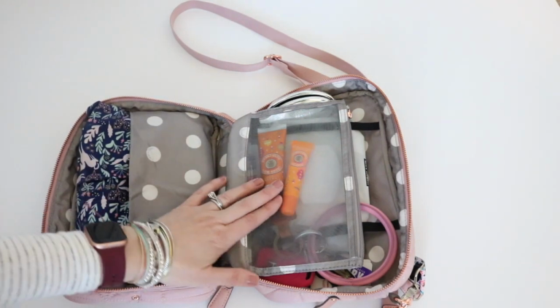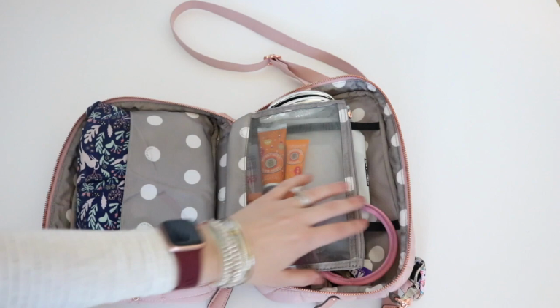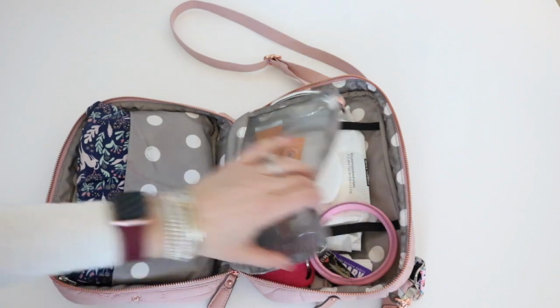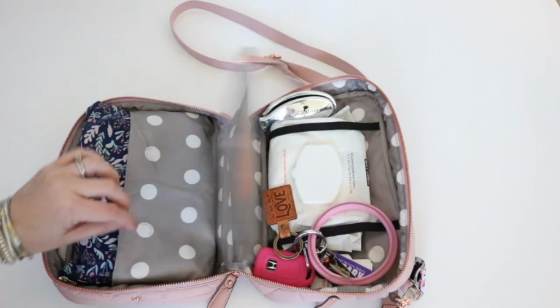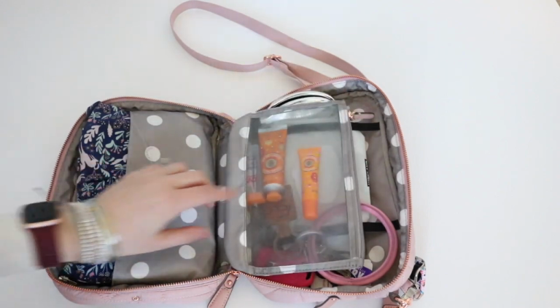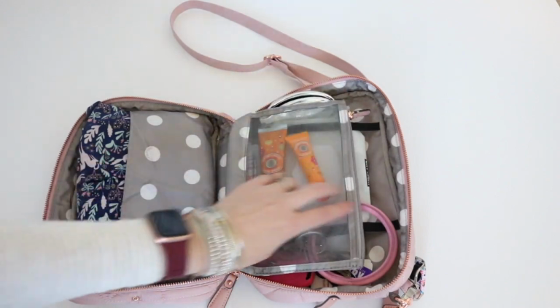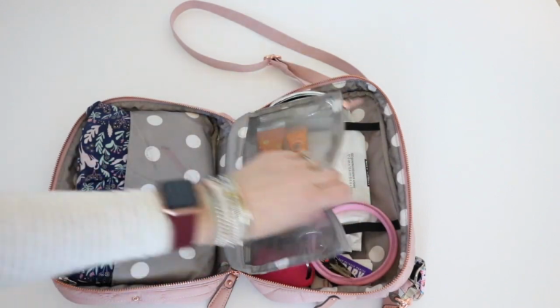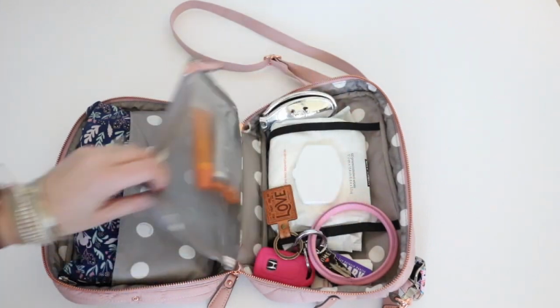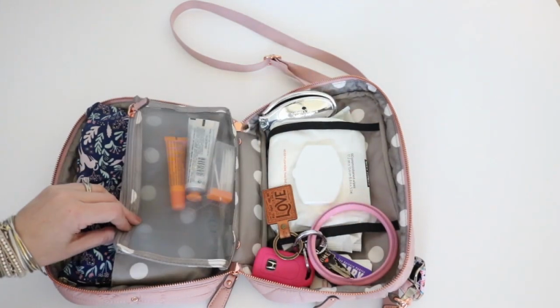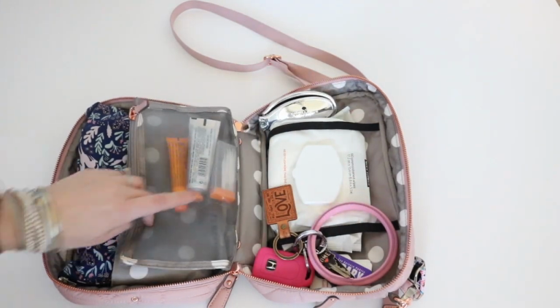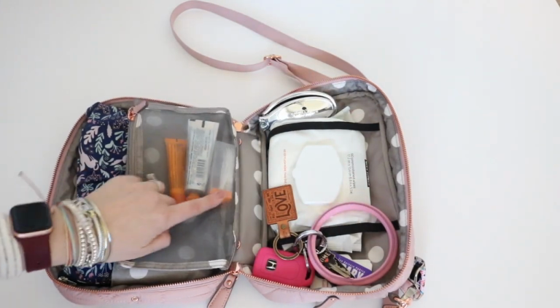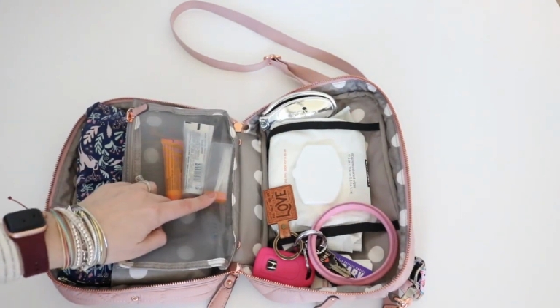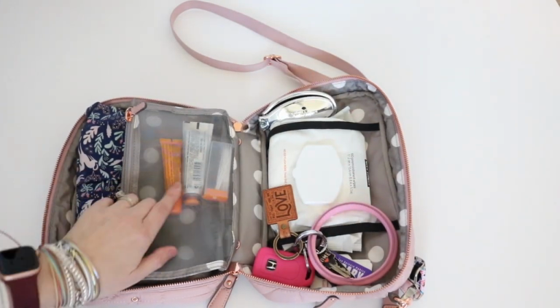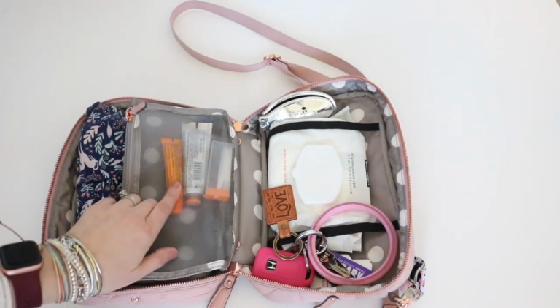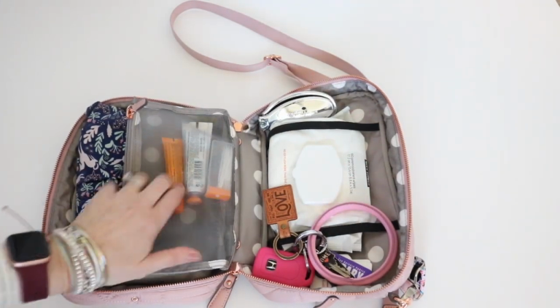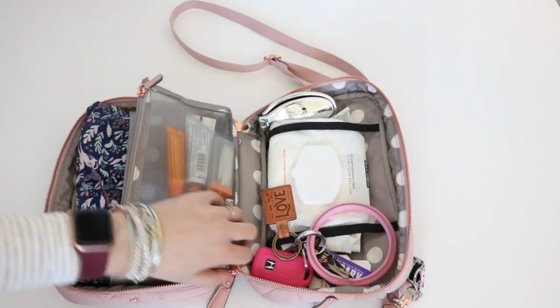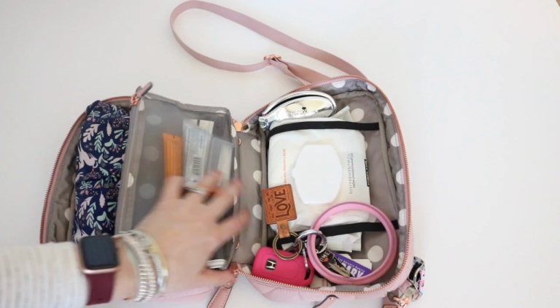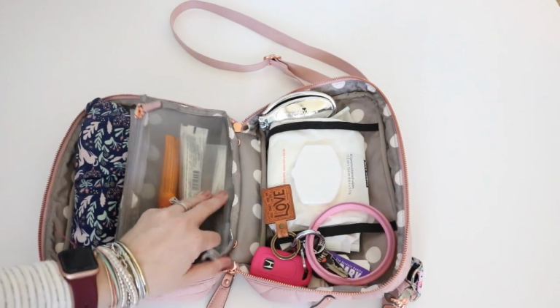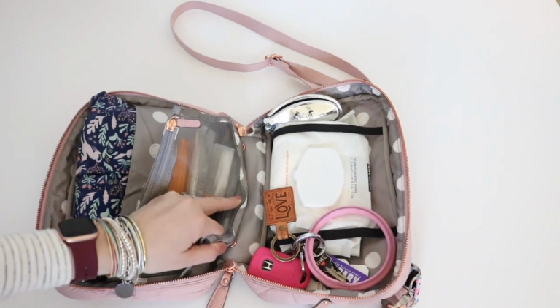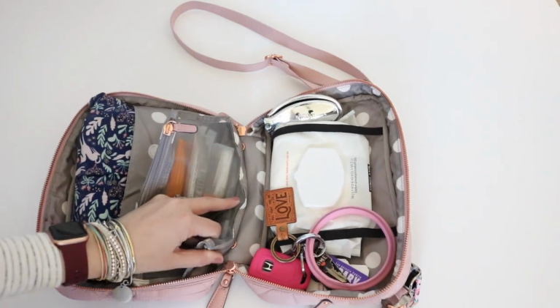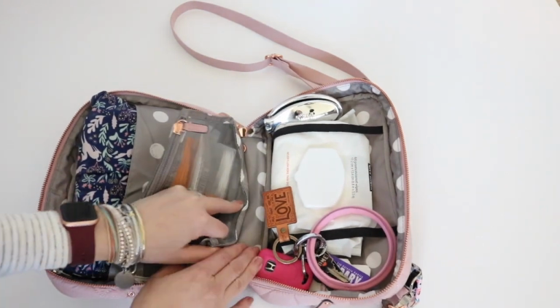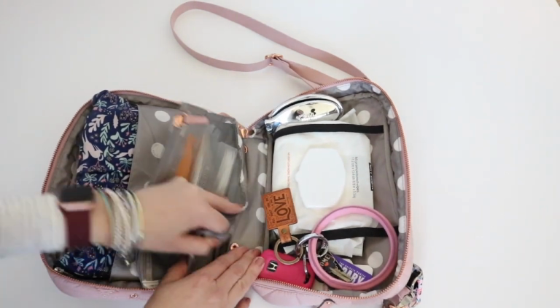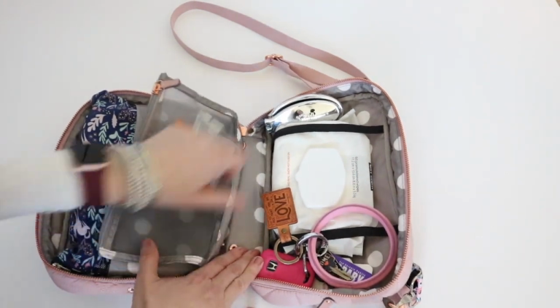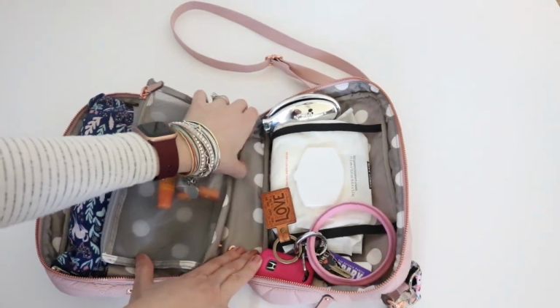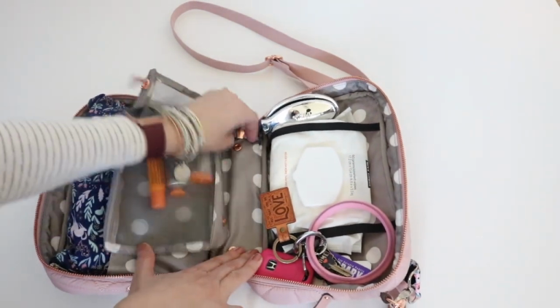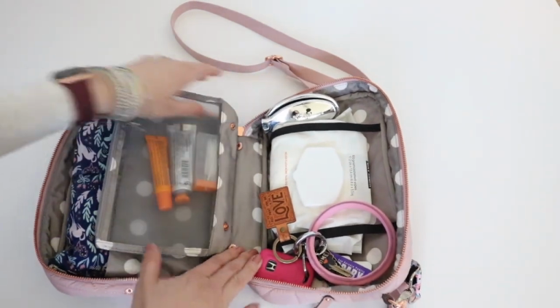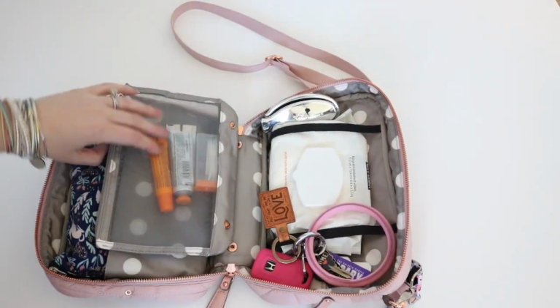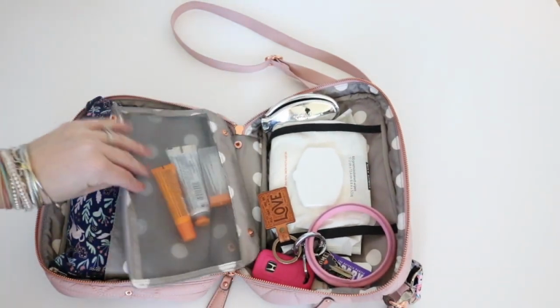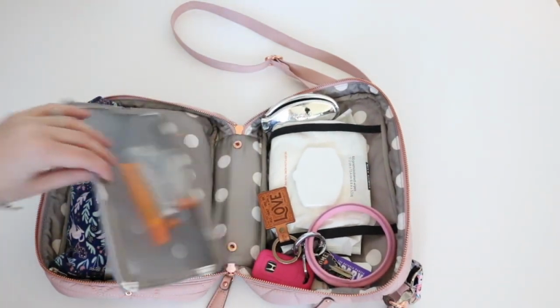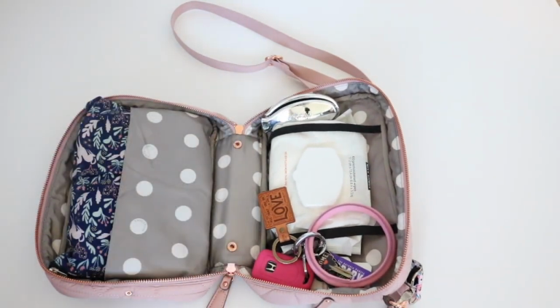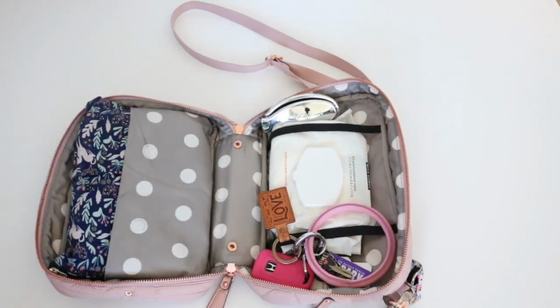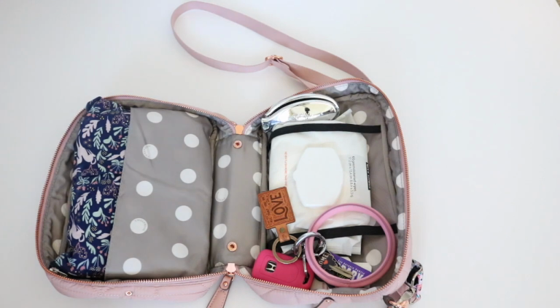So here in the middle section I have lotion, I have my little toothpicks, and I have some lip gloss. And the cool thing is, if I want even more space I'll just snap this and remove it.